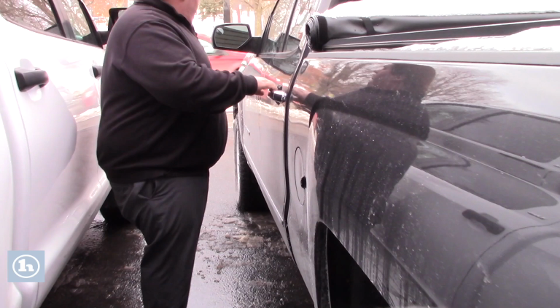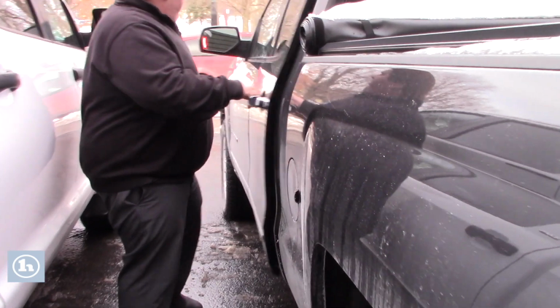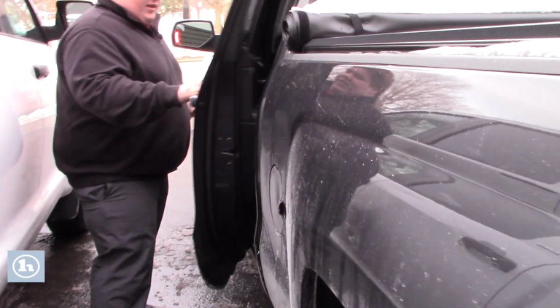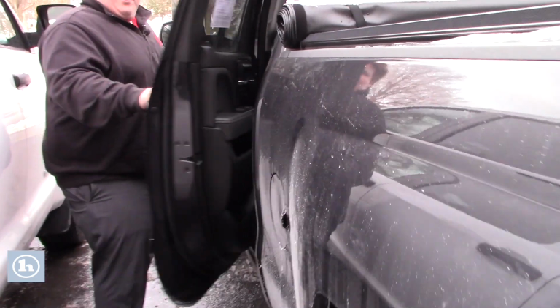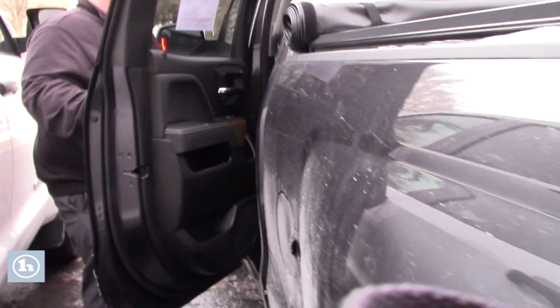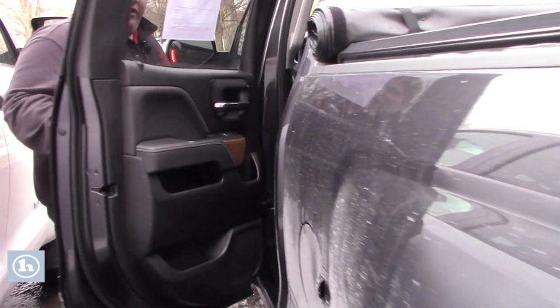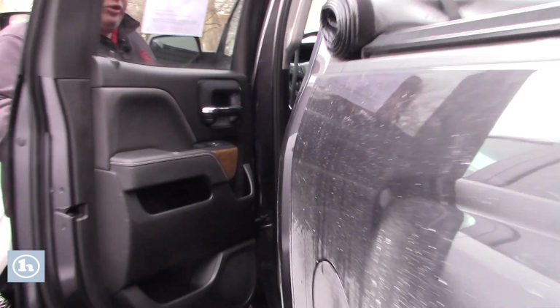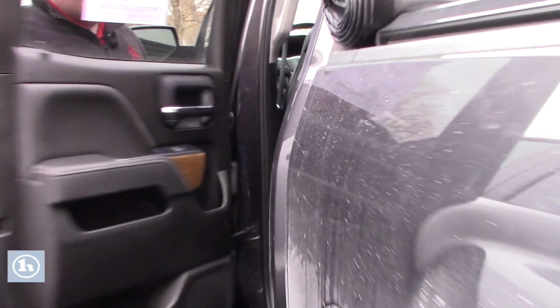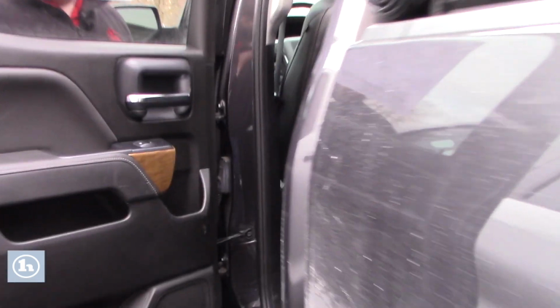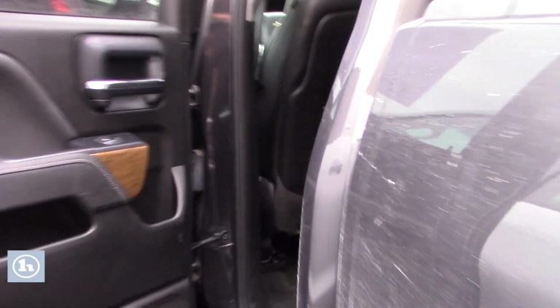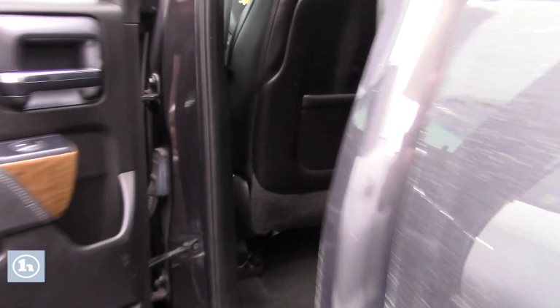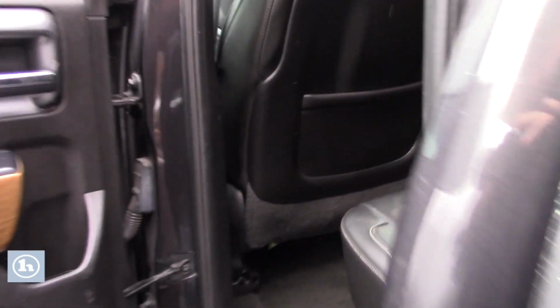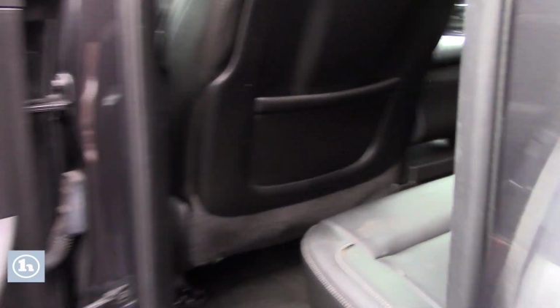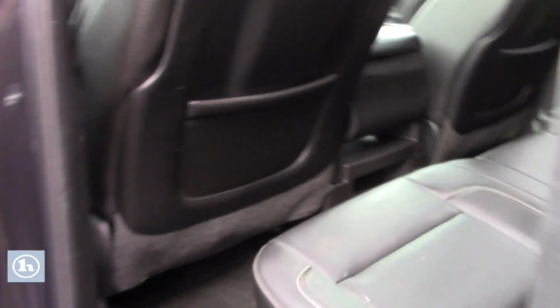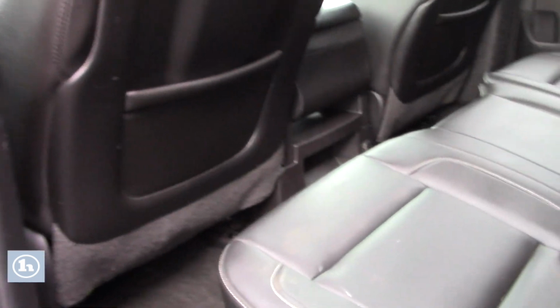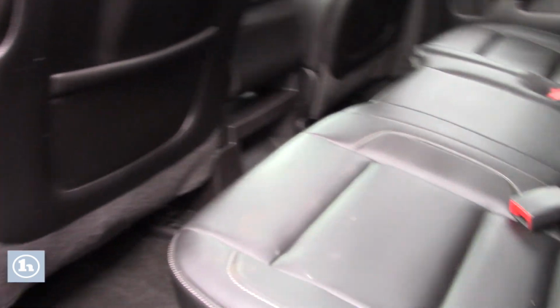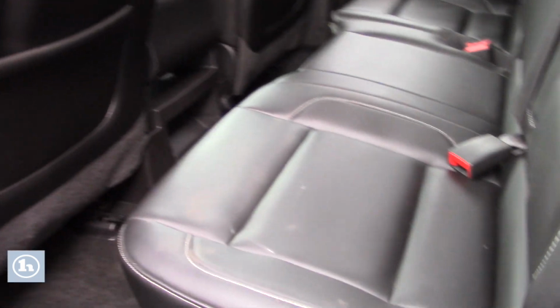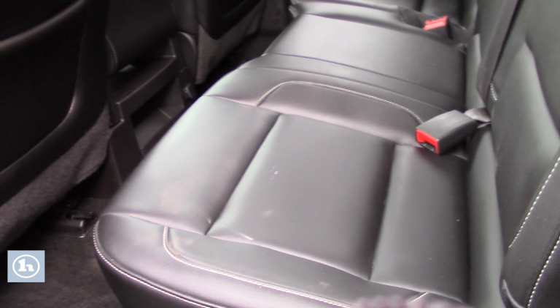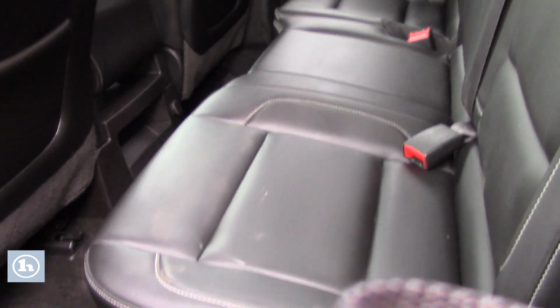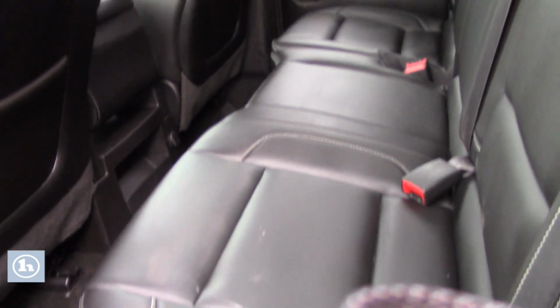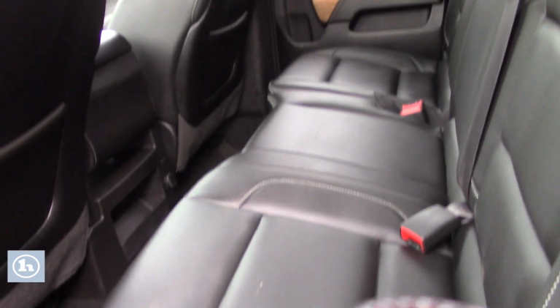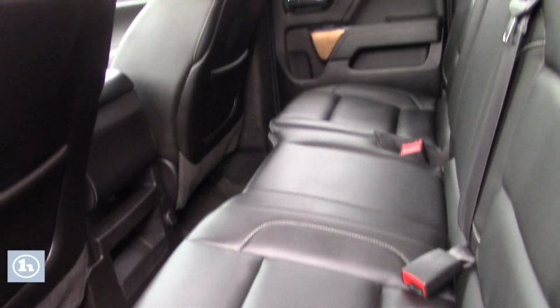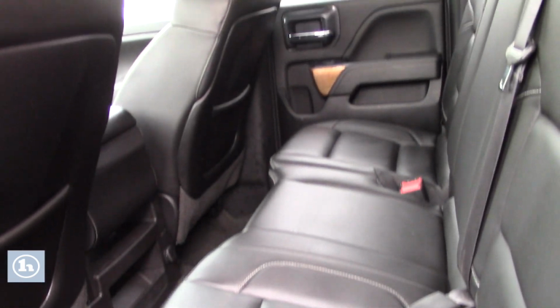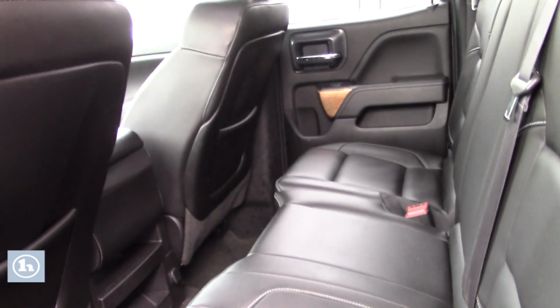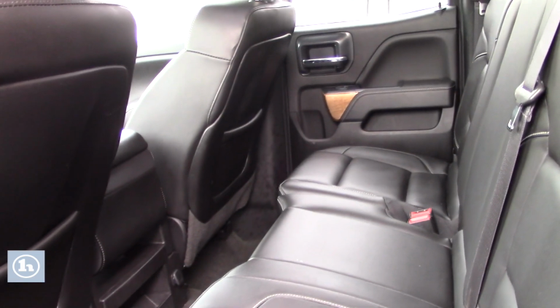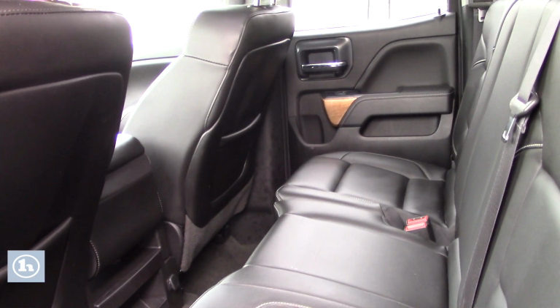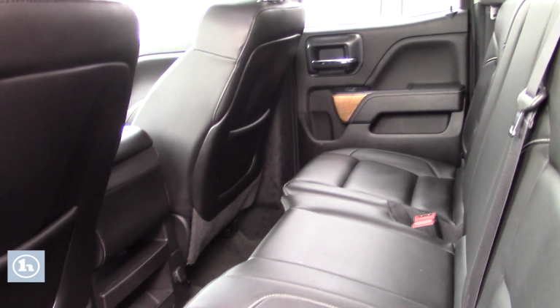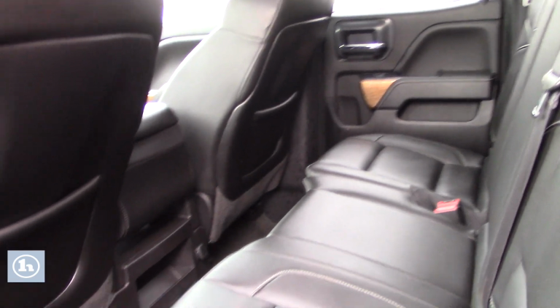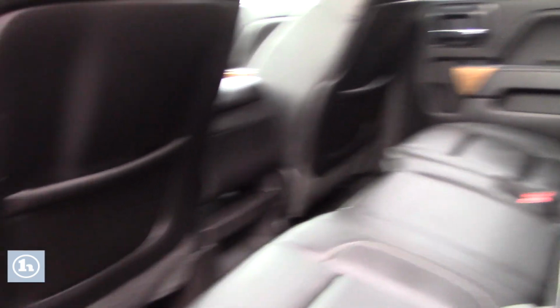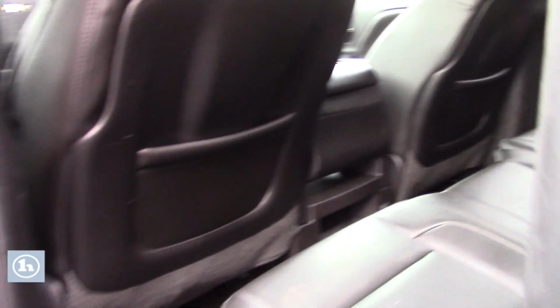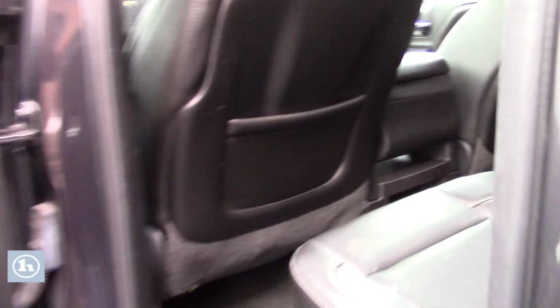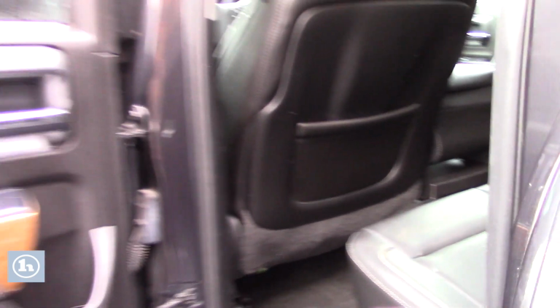Moving to the back seat, you have the nice black leather interior with this vehicle, not showing much wear and tear. With this being the double cab, you do have quite a bit of room back here for any back seat passengers.